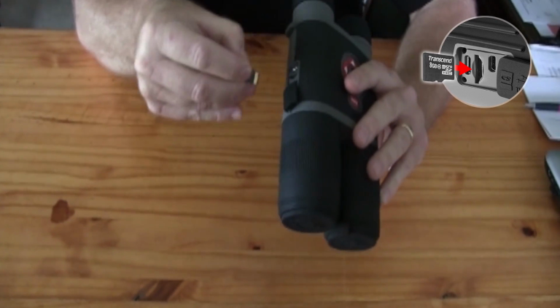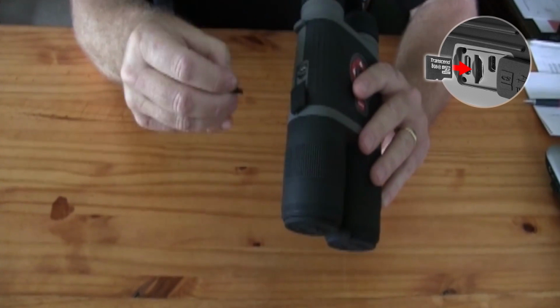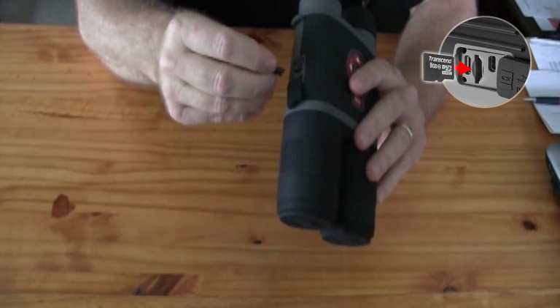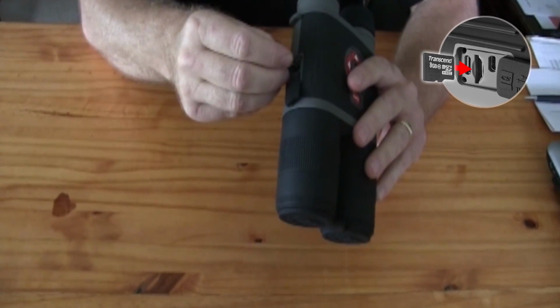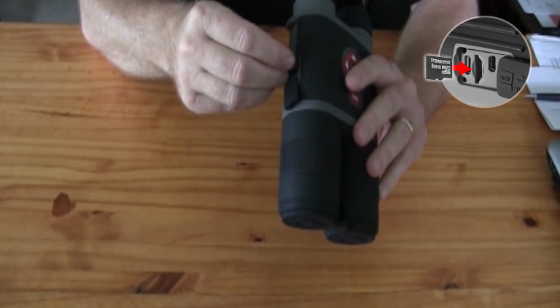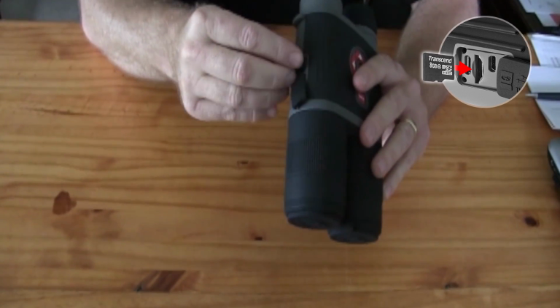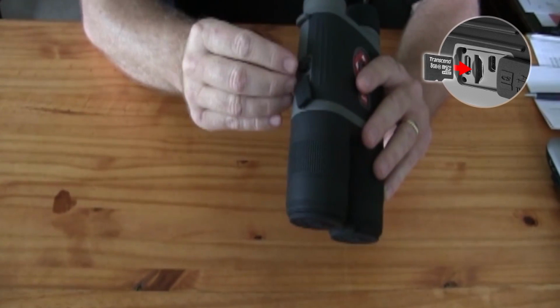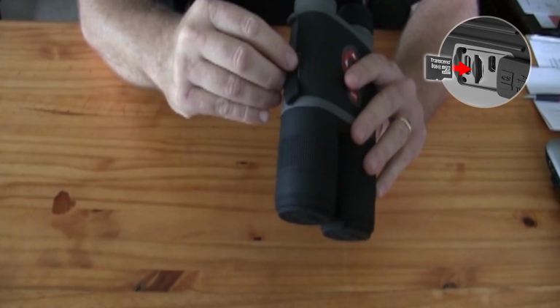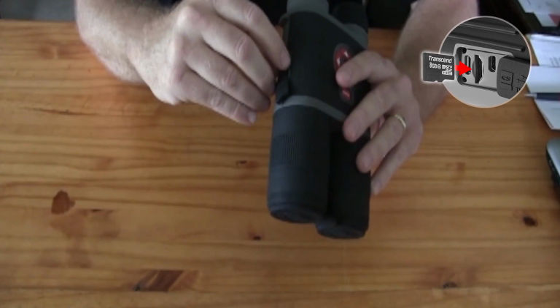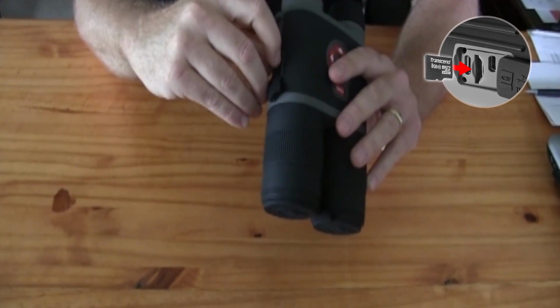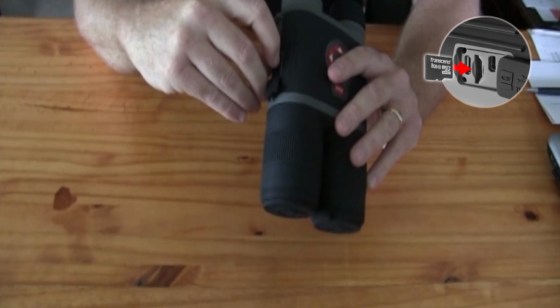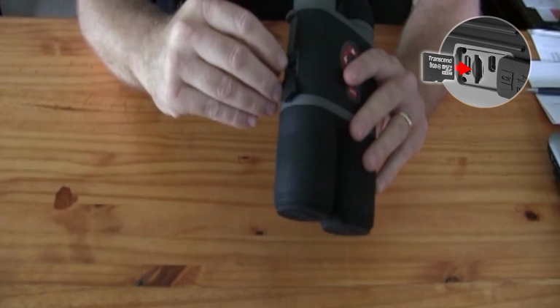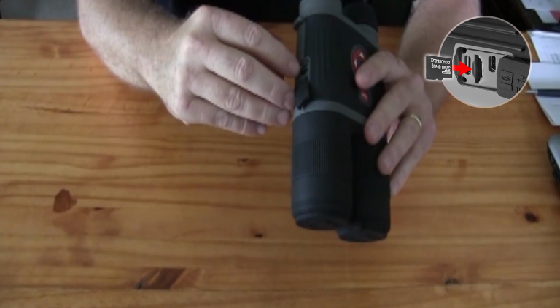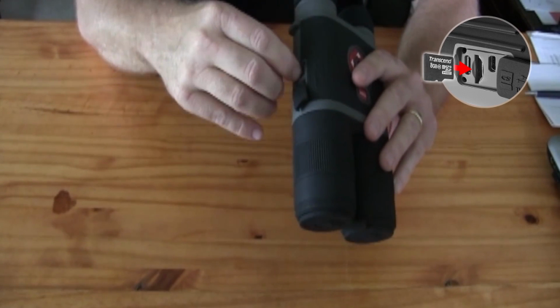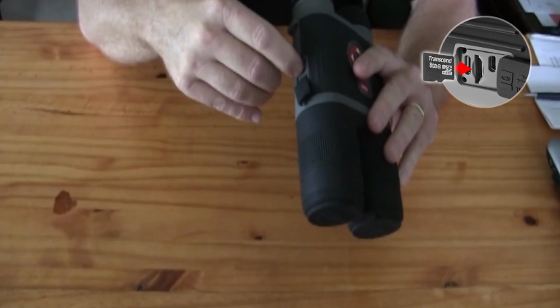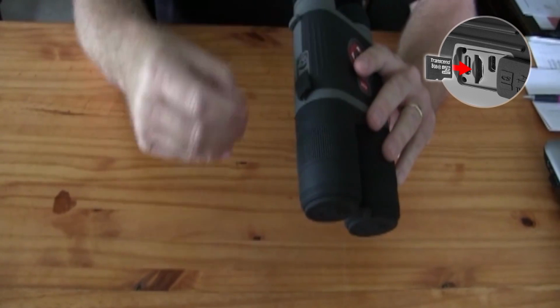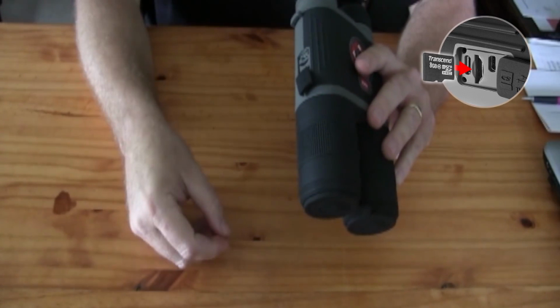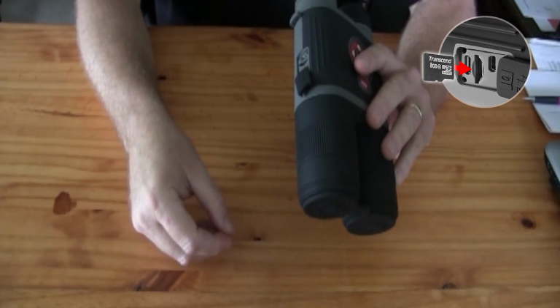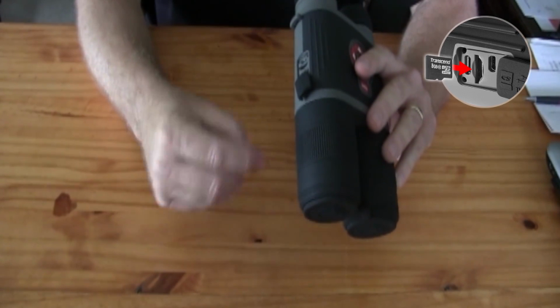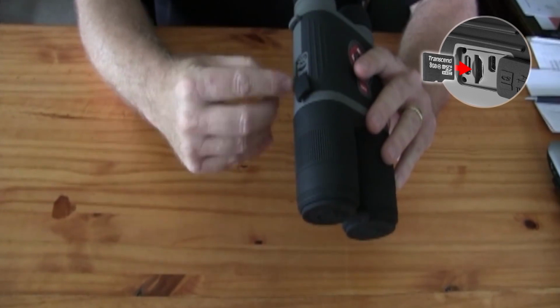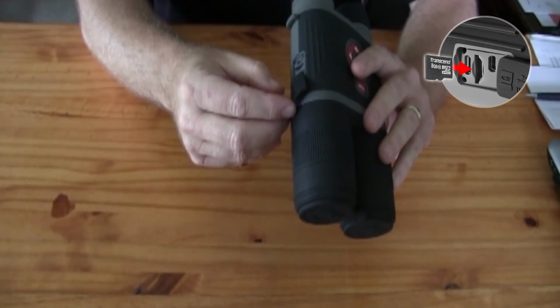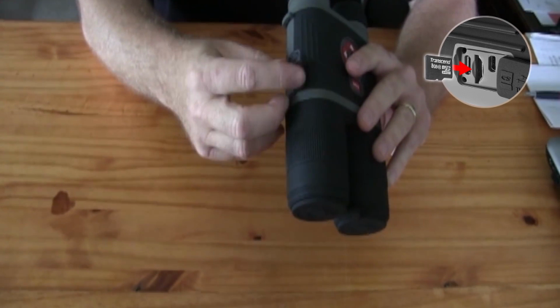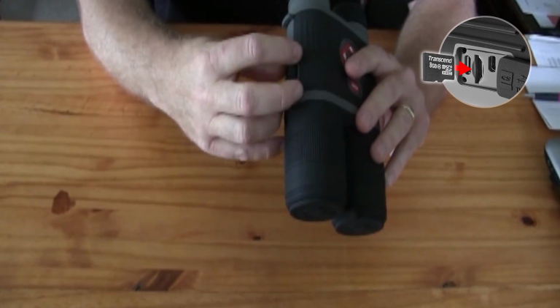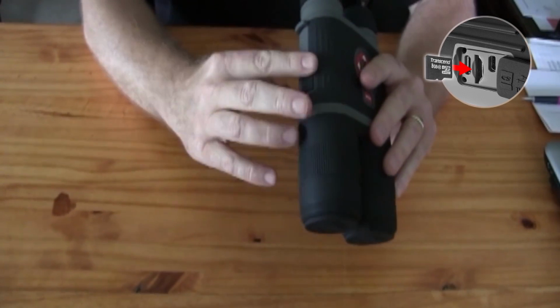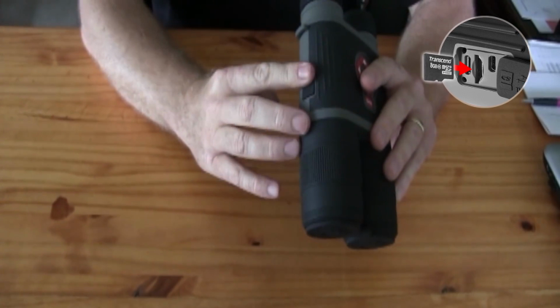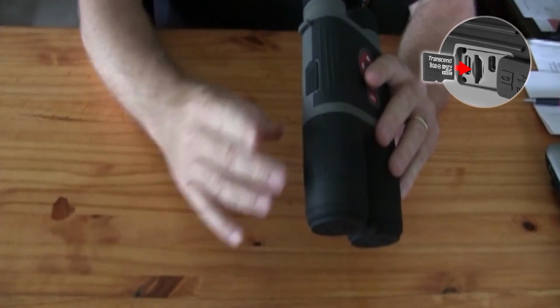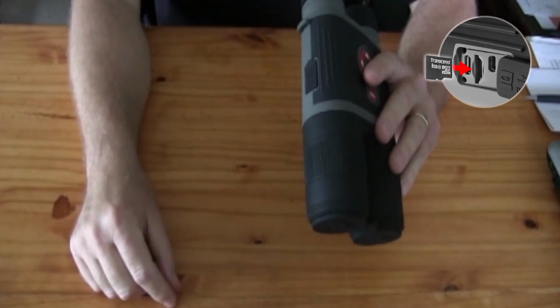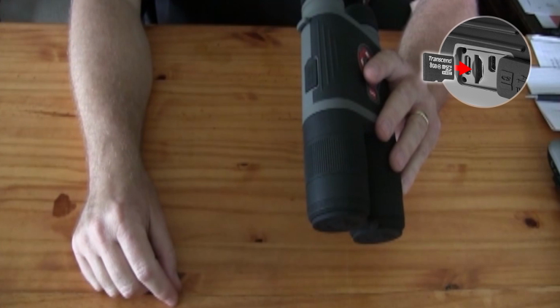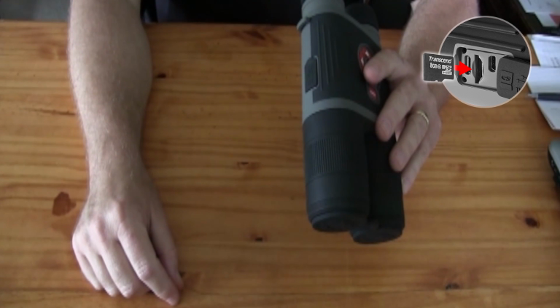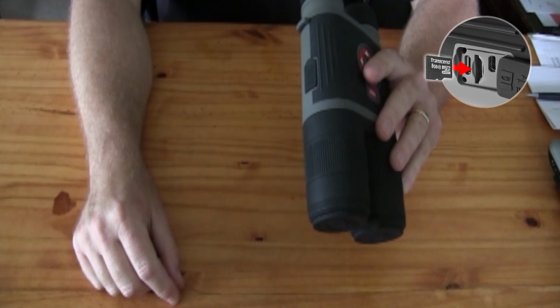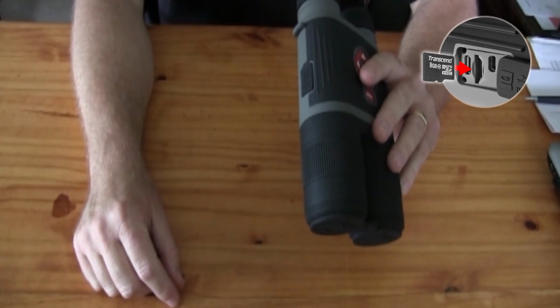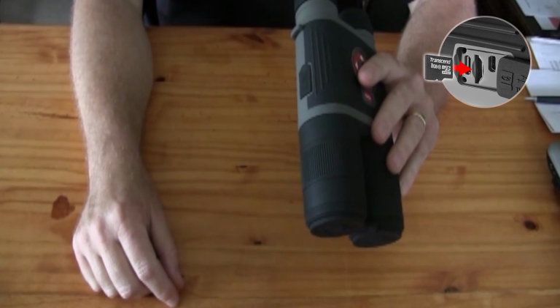Make sure you have it the right direction. If you have it backwards, don't force it. It should slide in easily. Once it clicks into place, close the cover and you're ready to go.